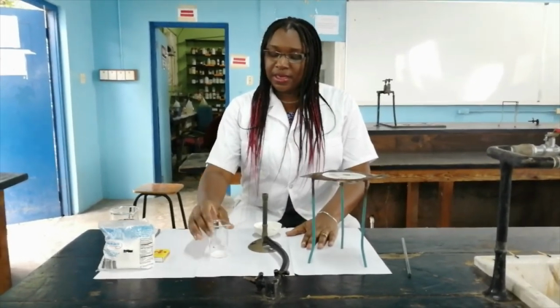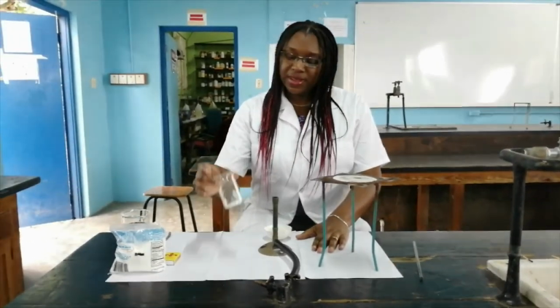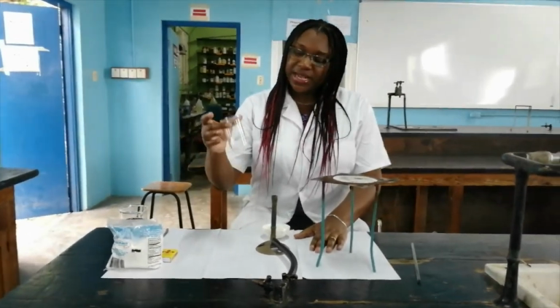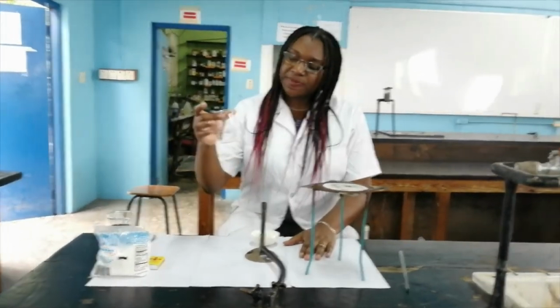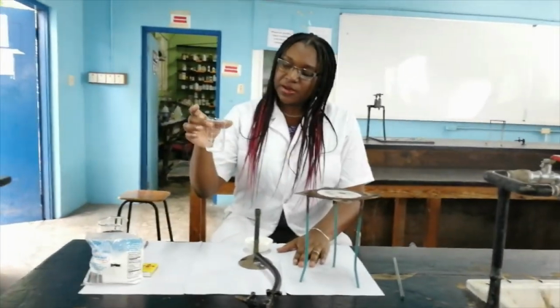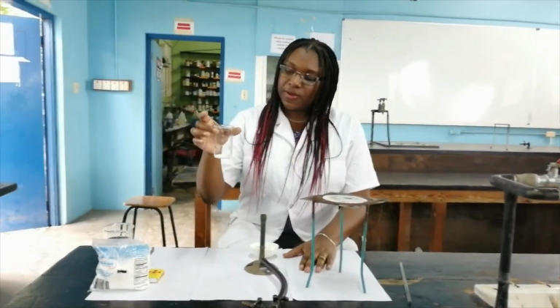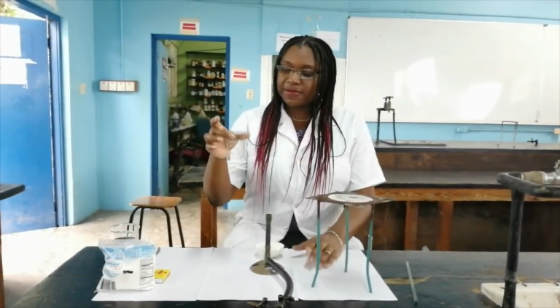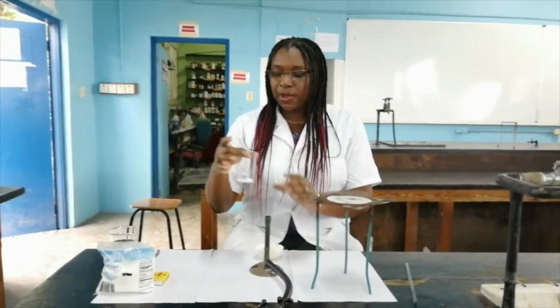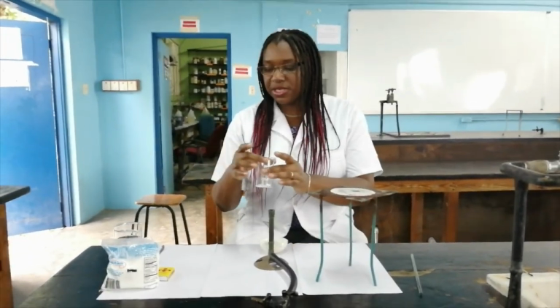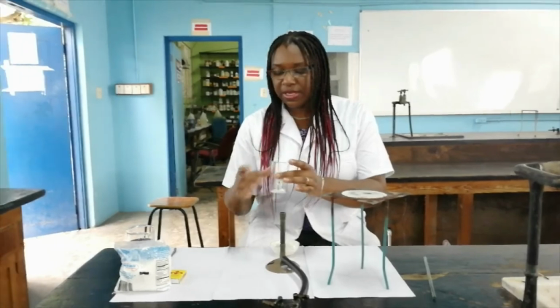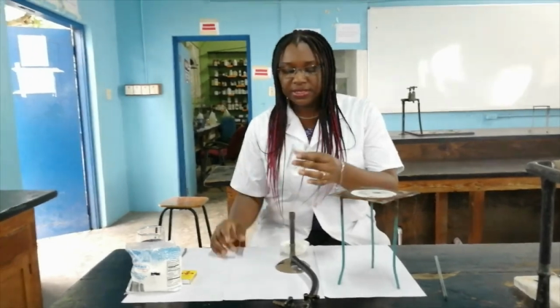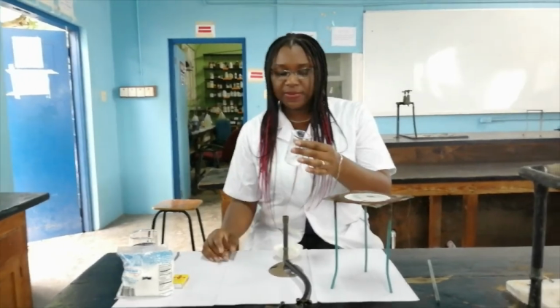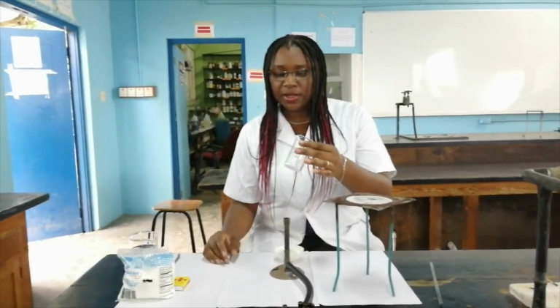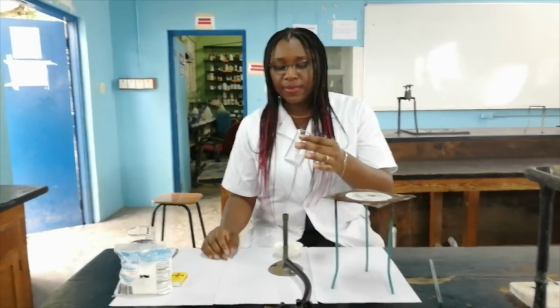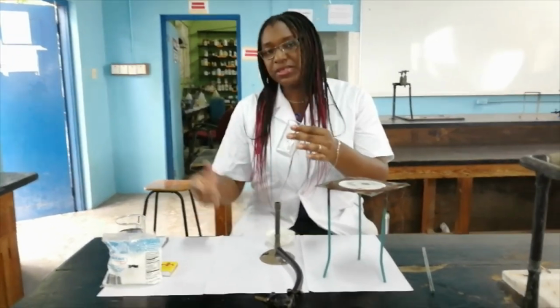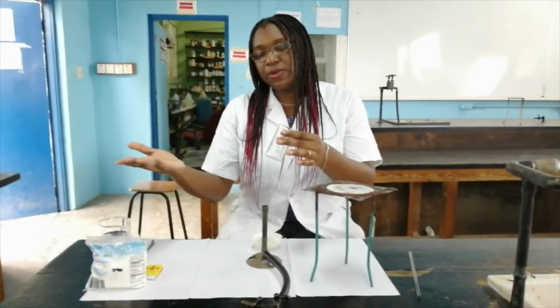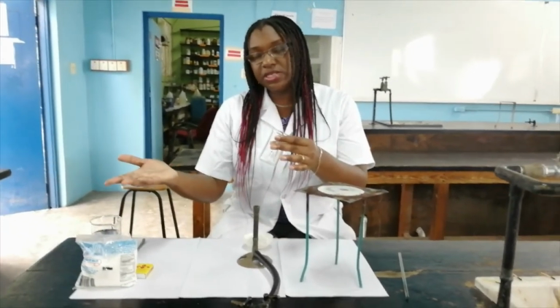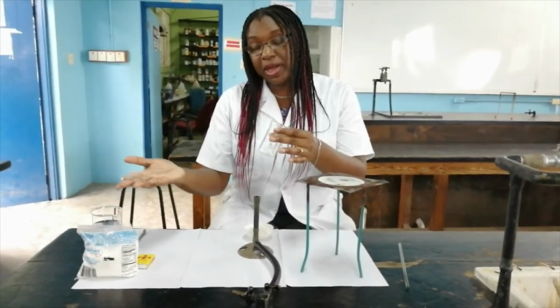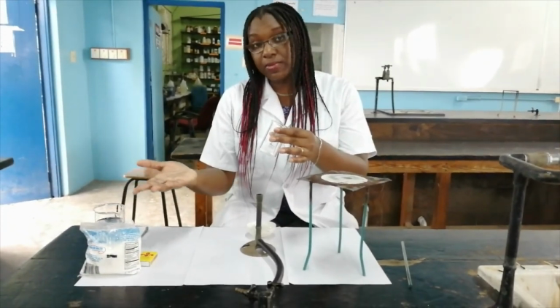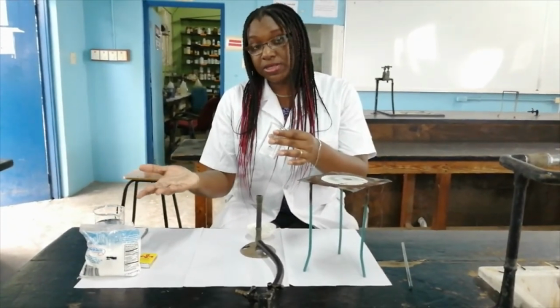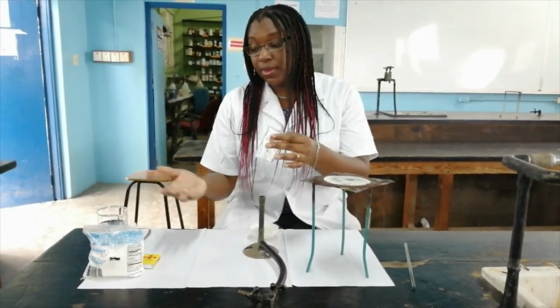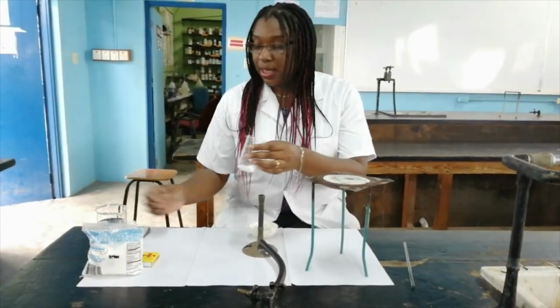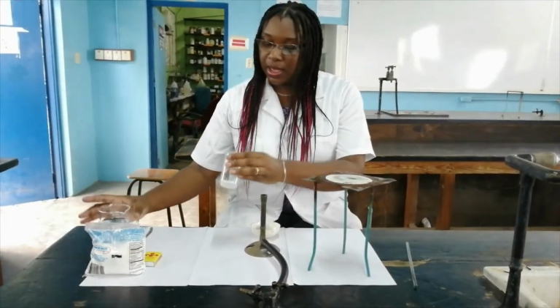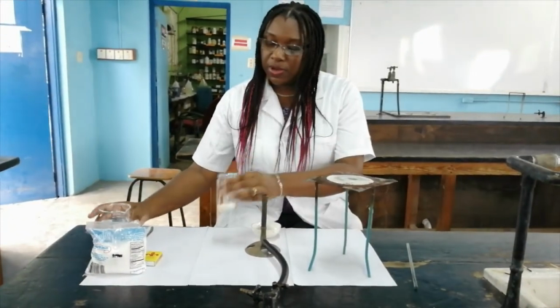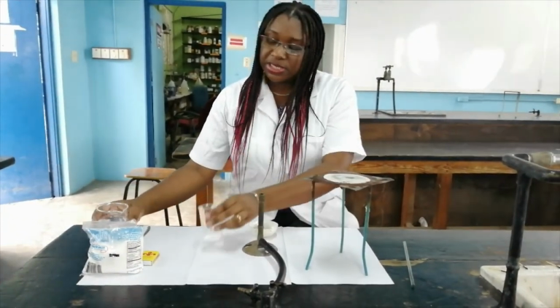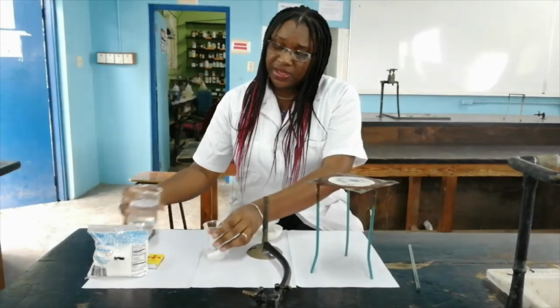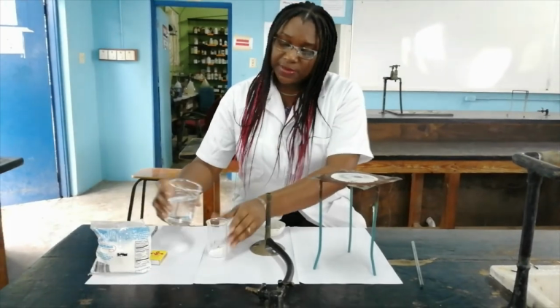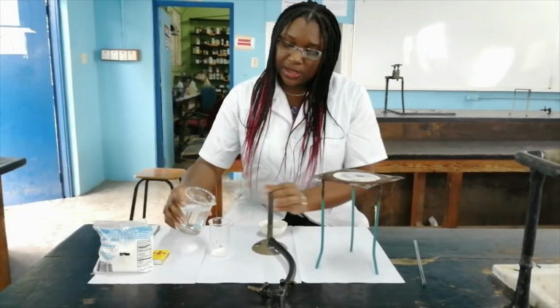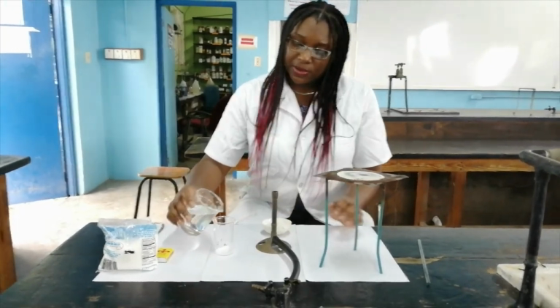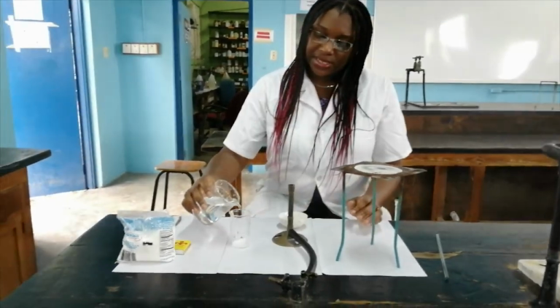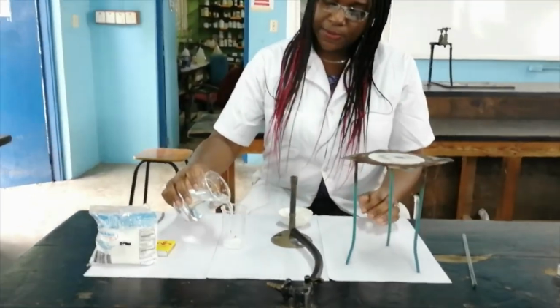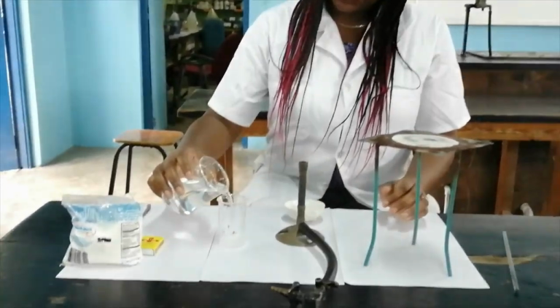So in this glass beaker we have some commercial green table salt. We just simply went to the supermarket and bought some, and we're going to dissolve this table salt now using tap water.